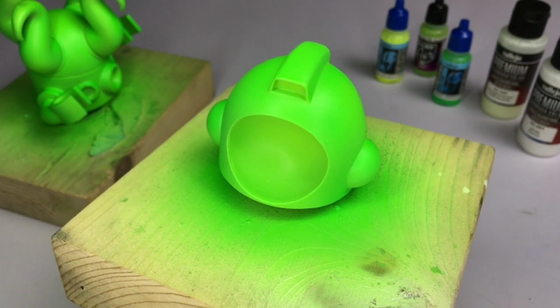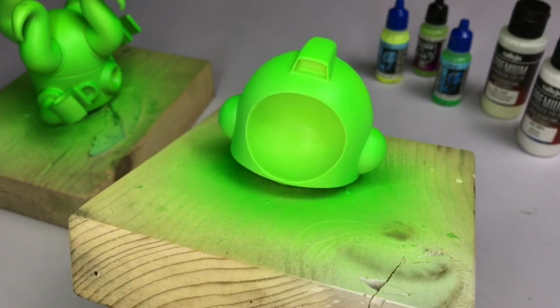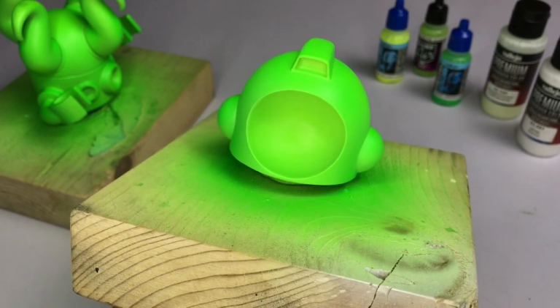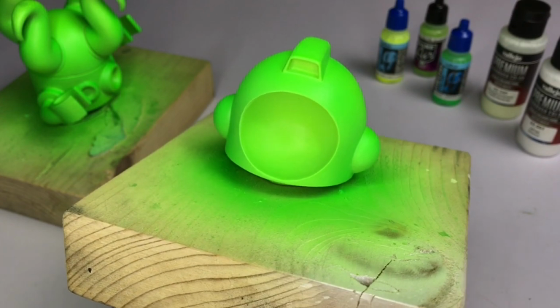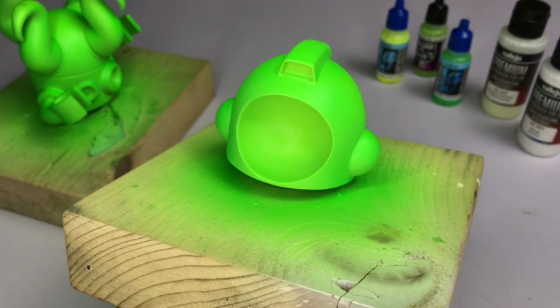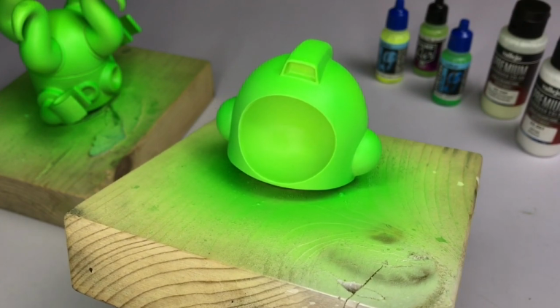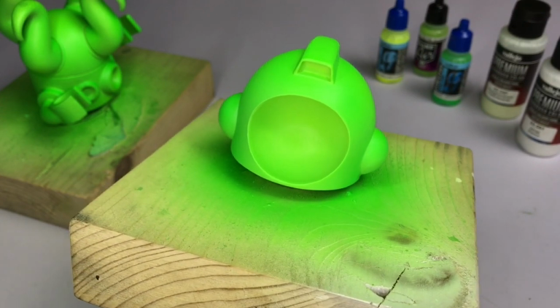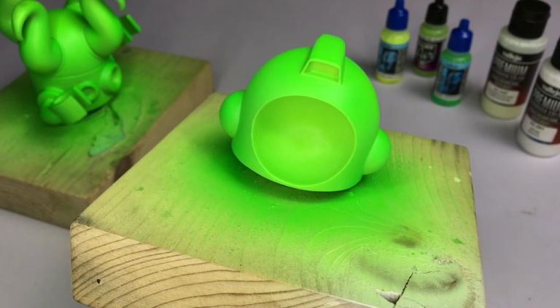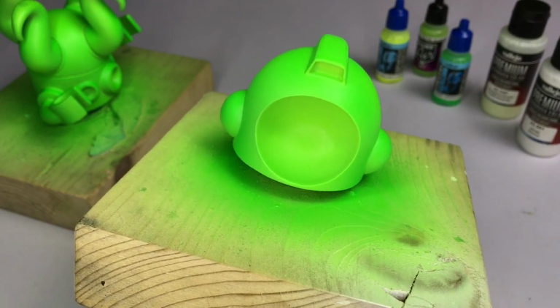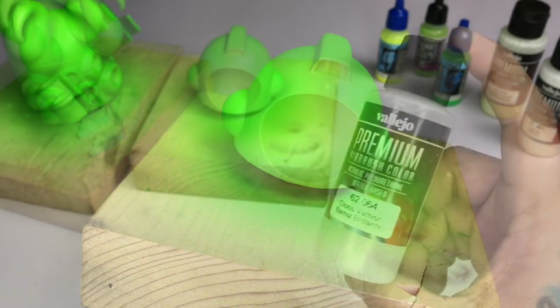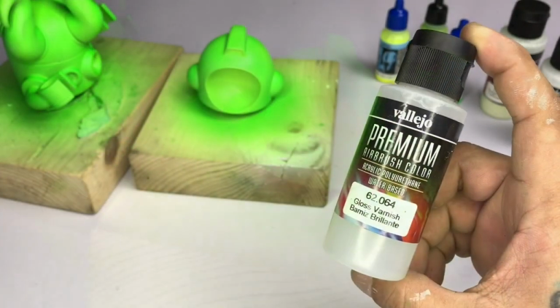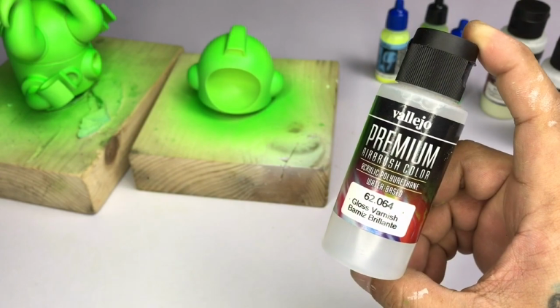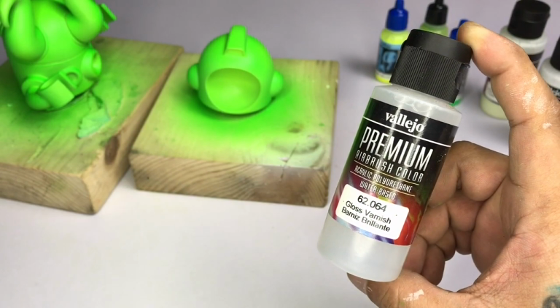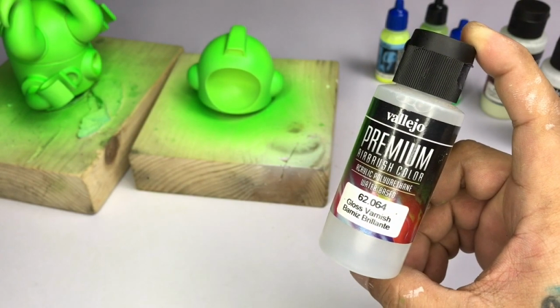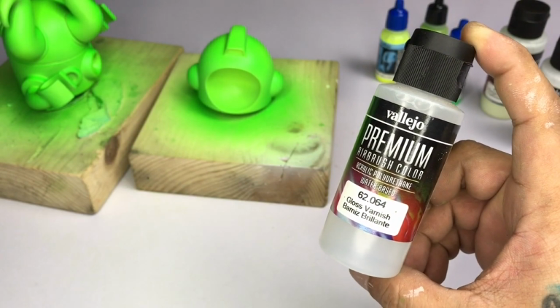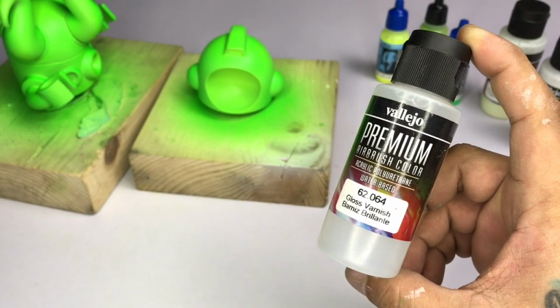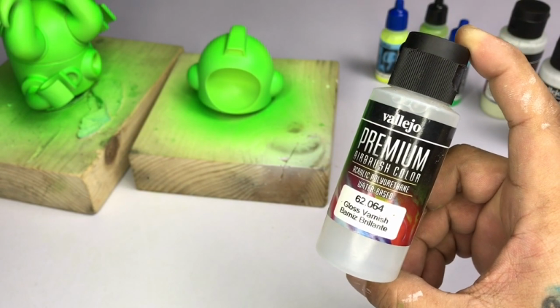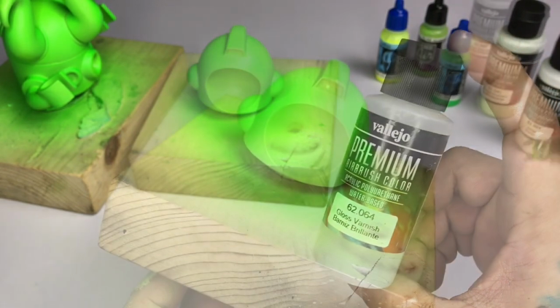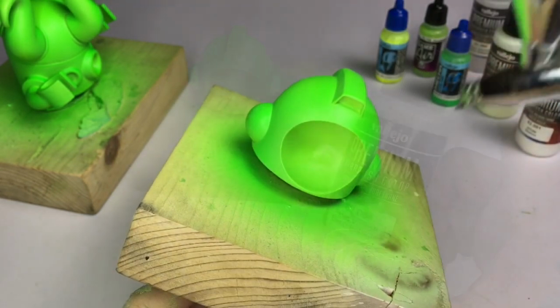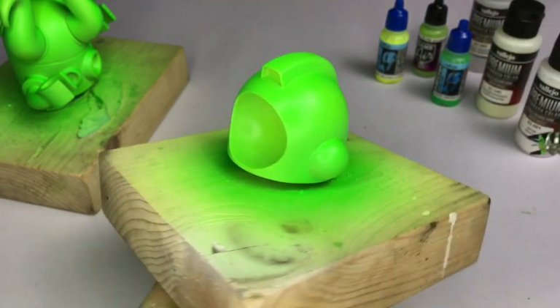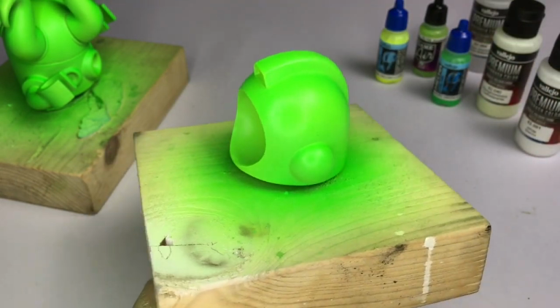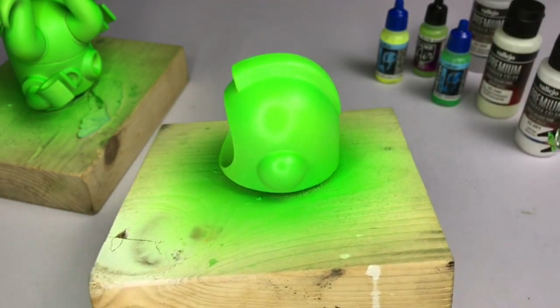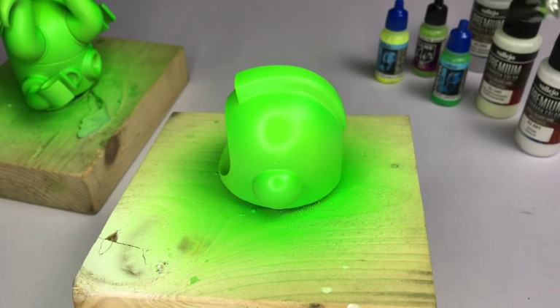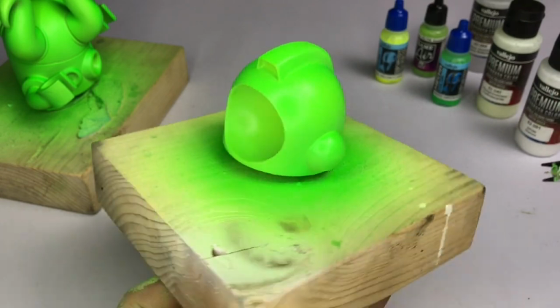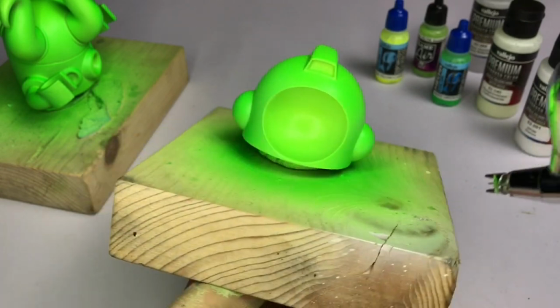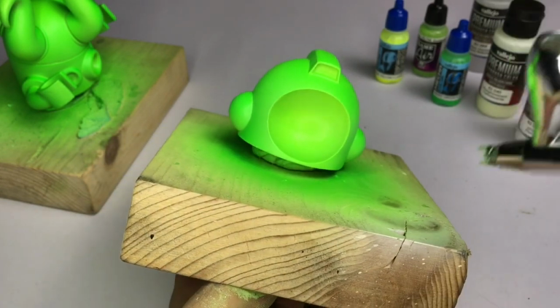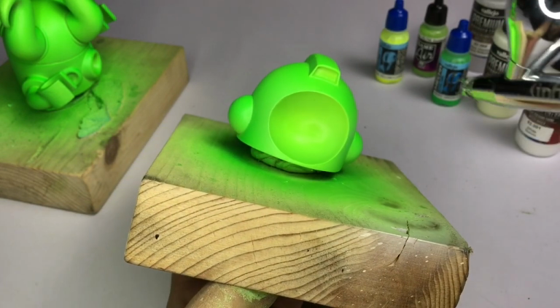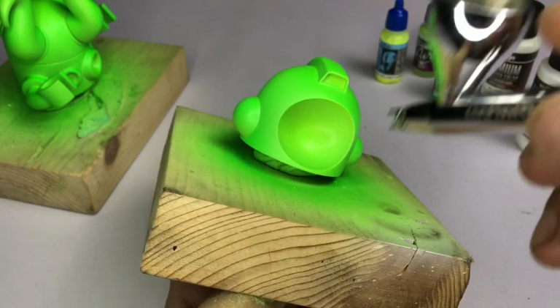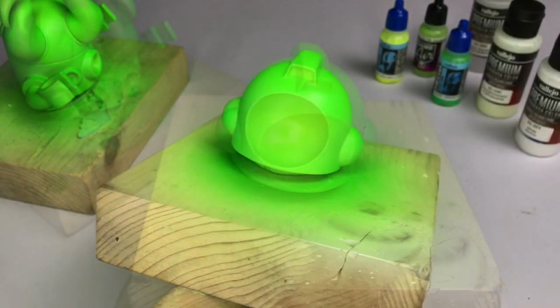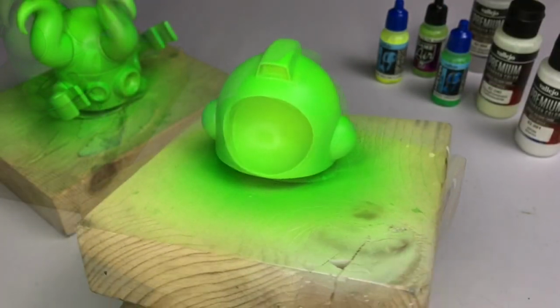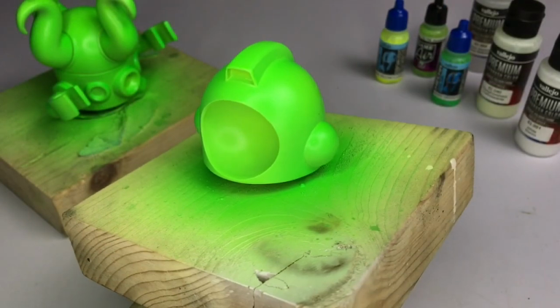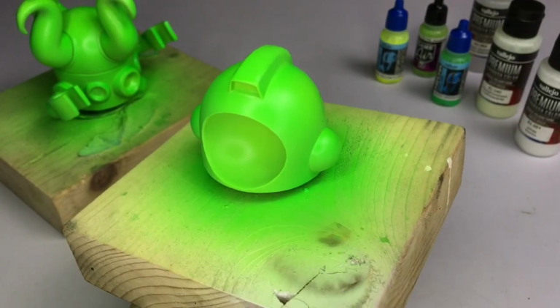Oh wait, we're varnishing first because we're doing crackle medium on the next video. So we're using premium gloss varnish here. I usually use Mecha gloss varnish but I just wanted to use my premium varnish.